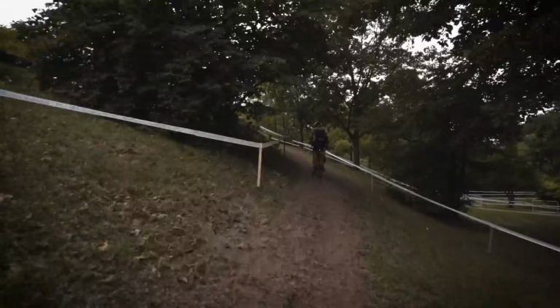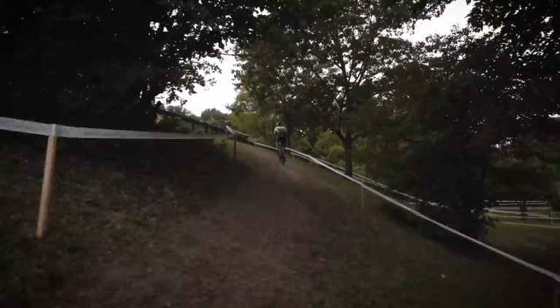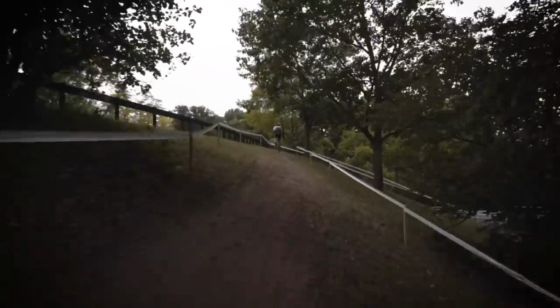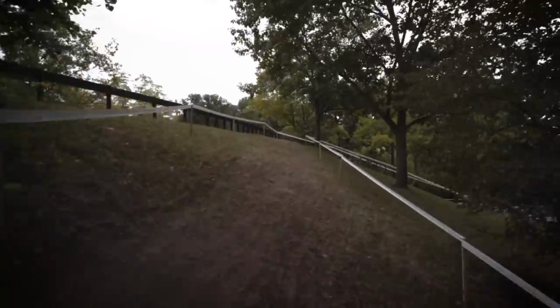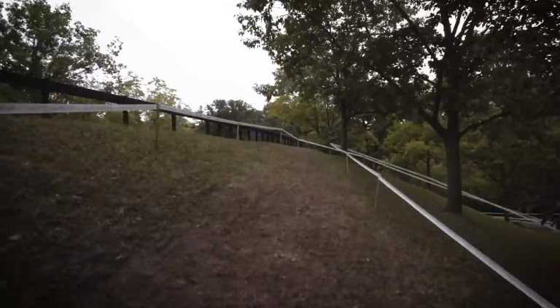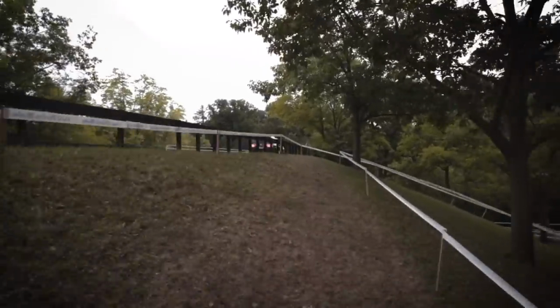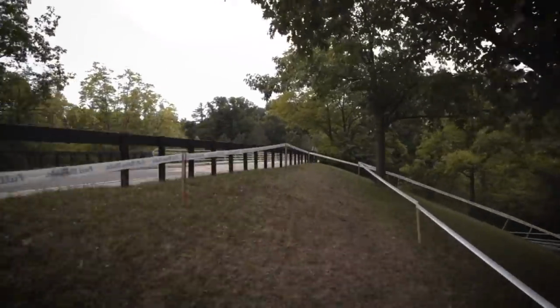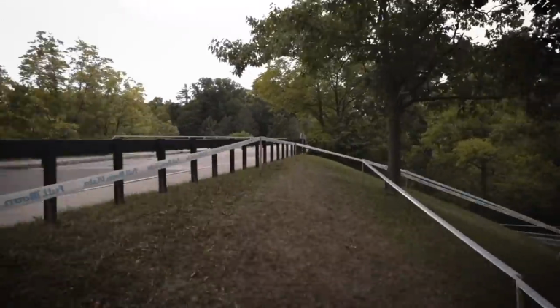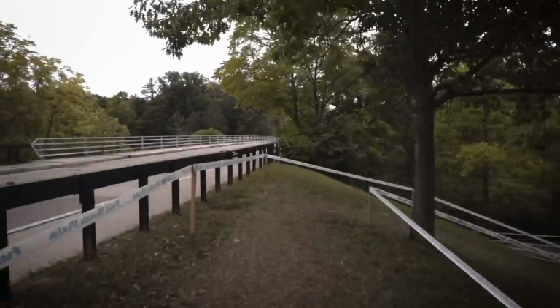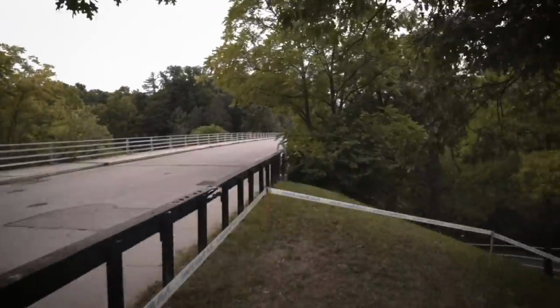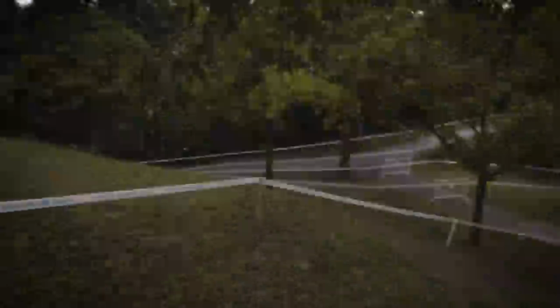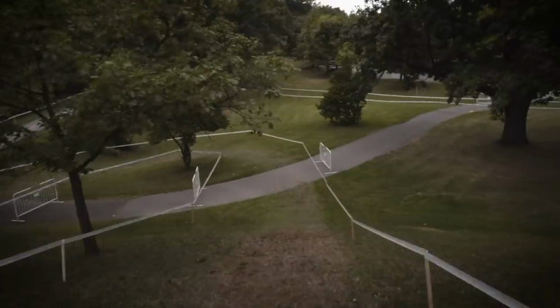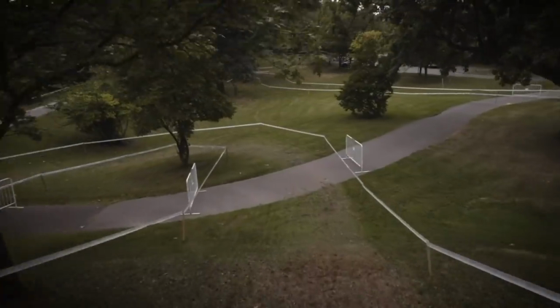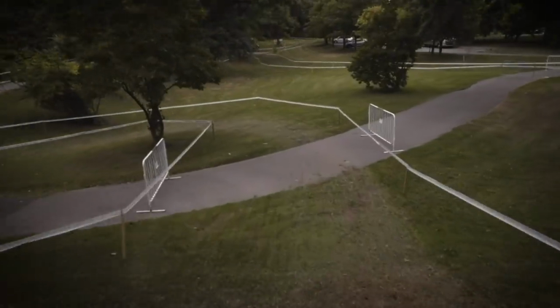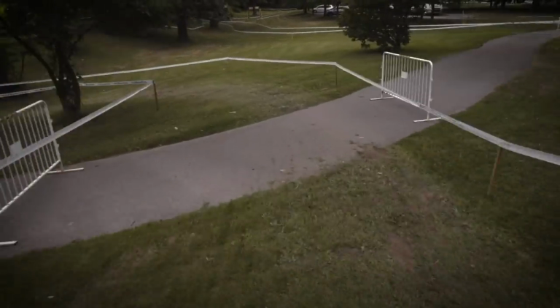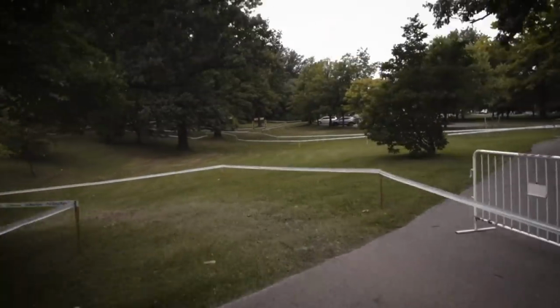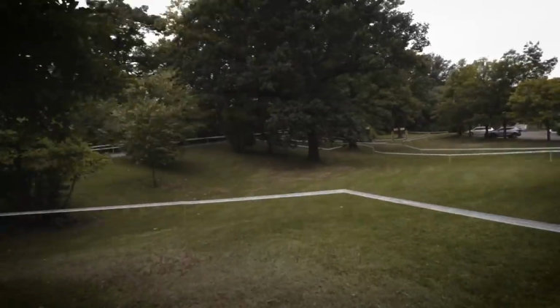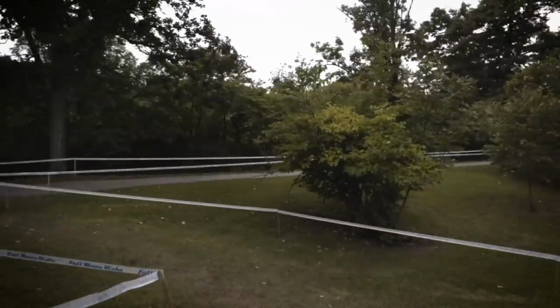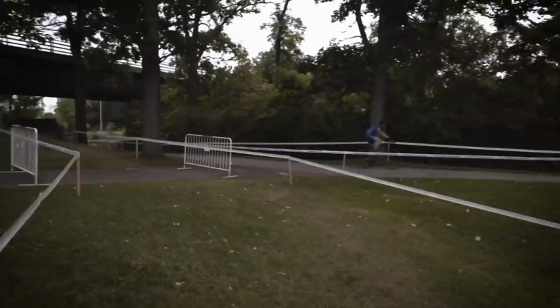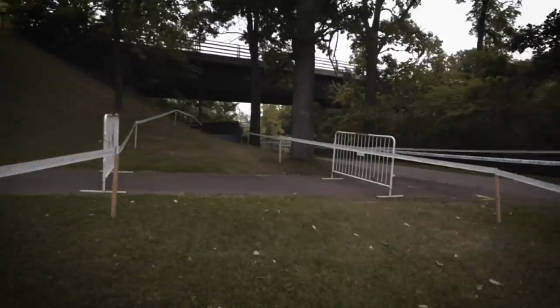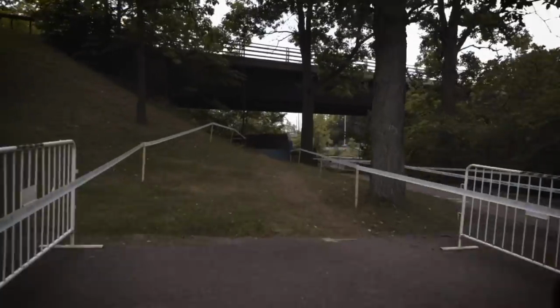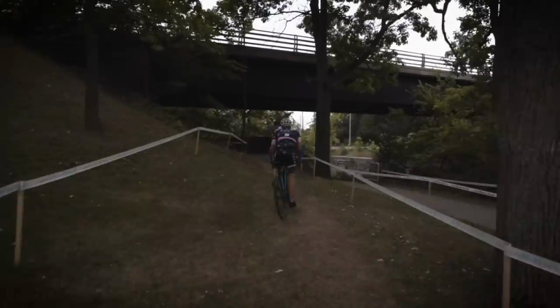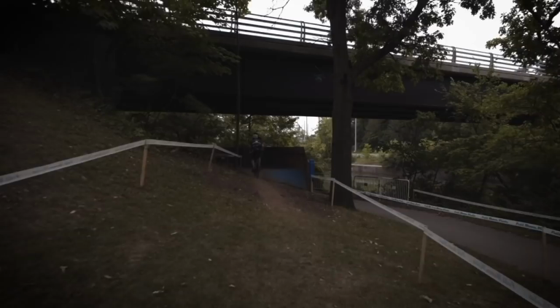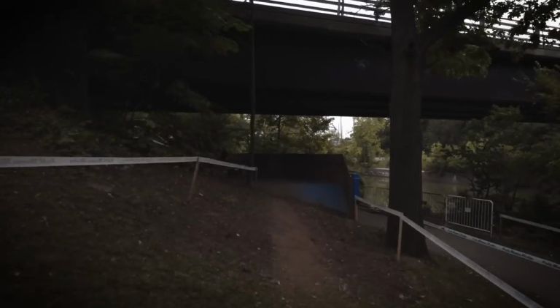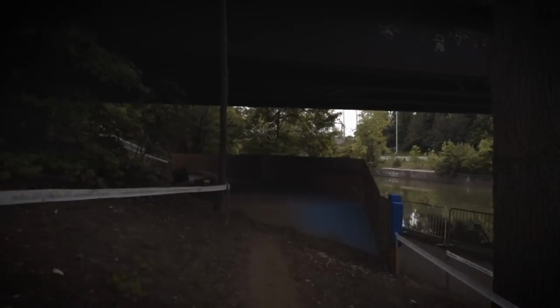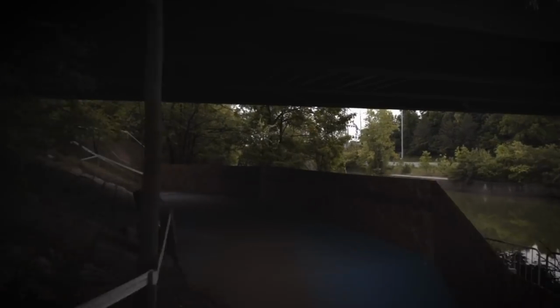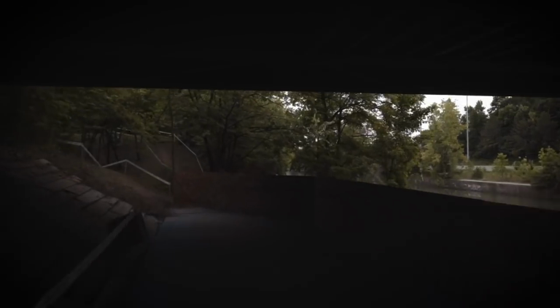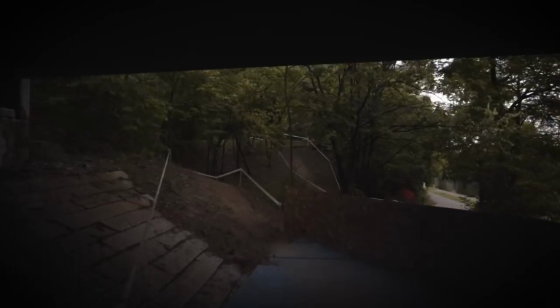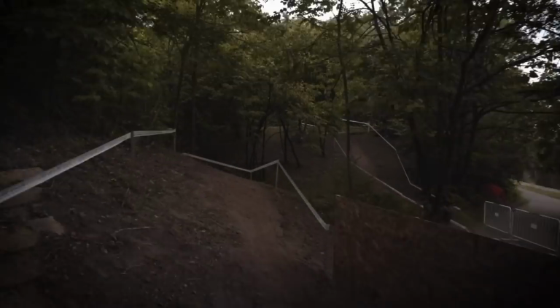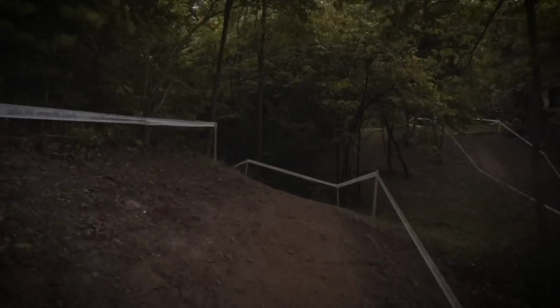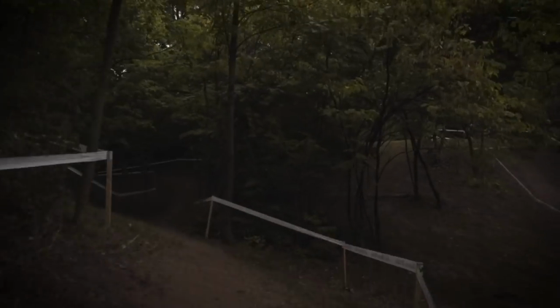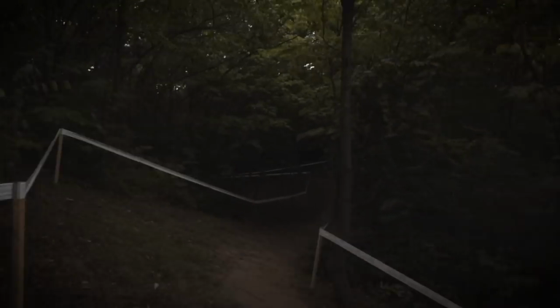Here it looks like it's very ridable, and we should see most of the field making it through there, although it gets really tight right before the descent. Here's a new part that we're looking at — we go back underneath the bridge. In the past, we've gone over the bridge and over the road.